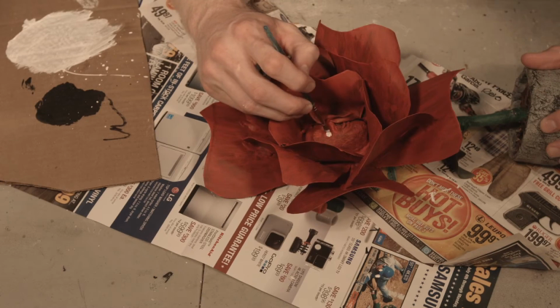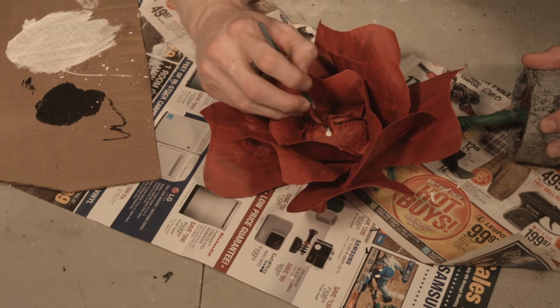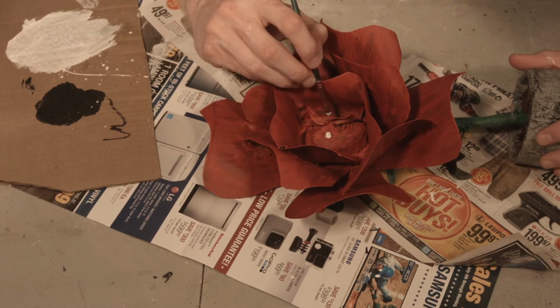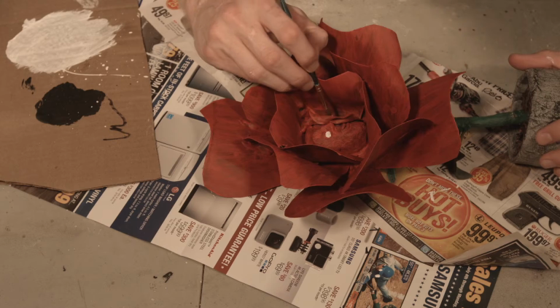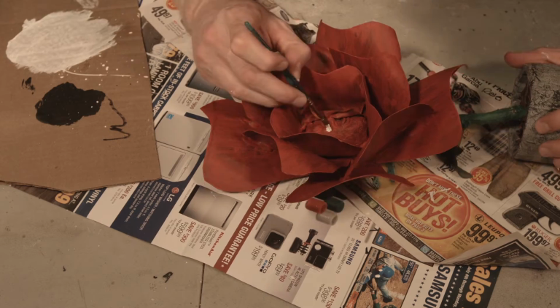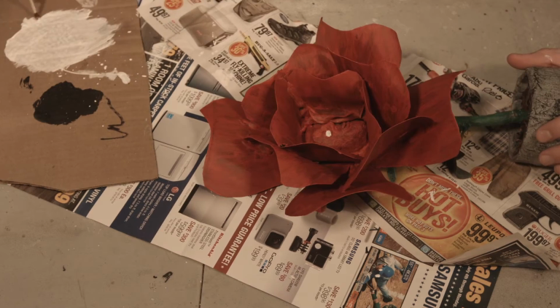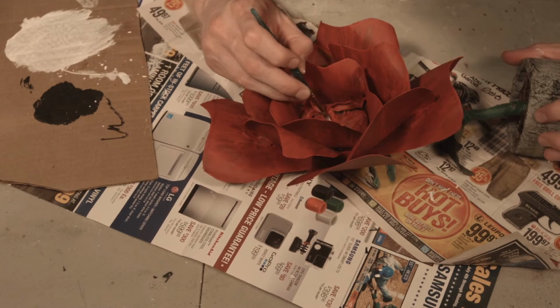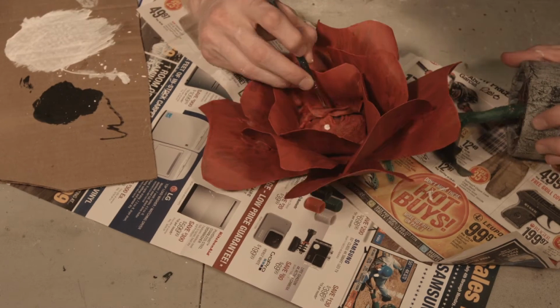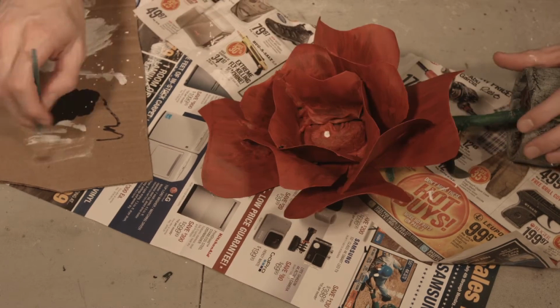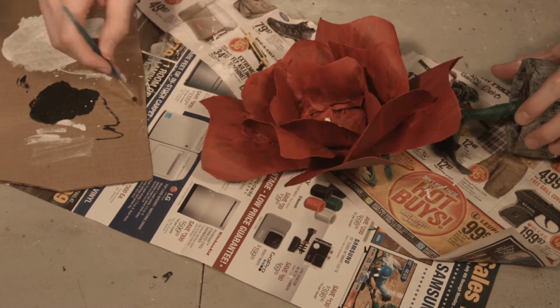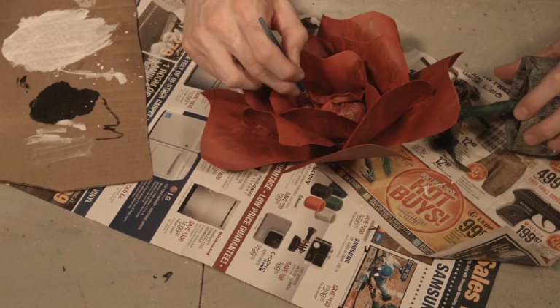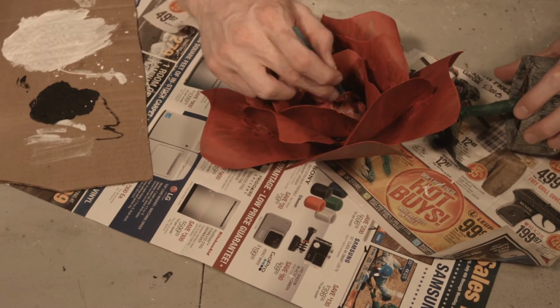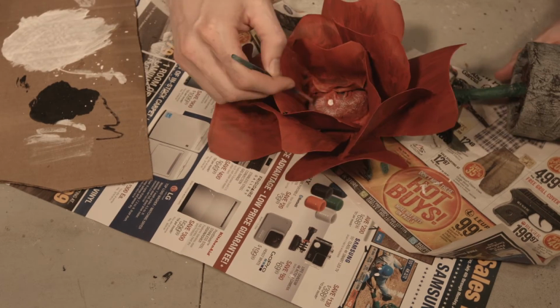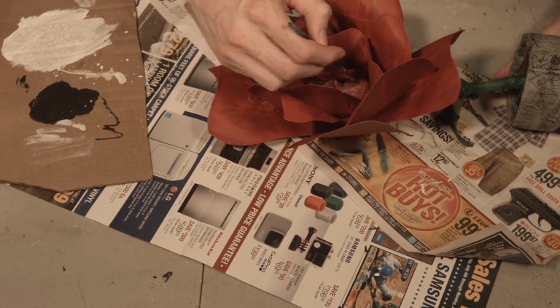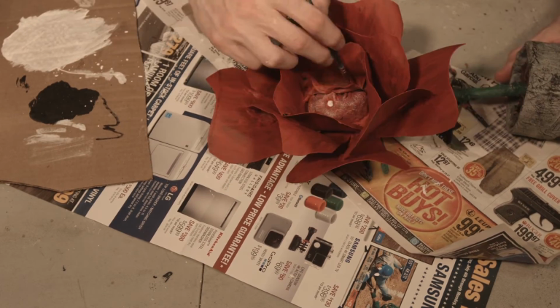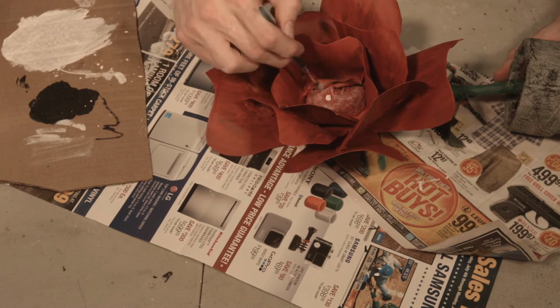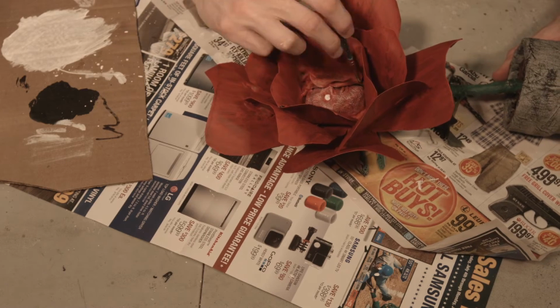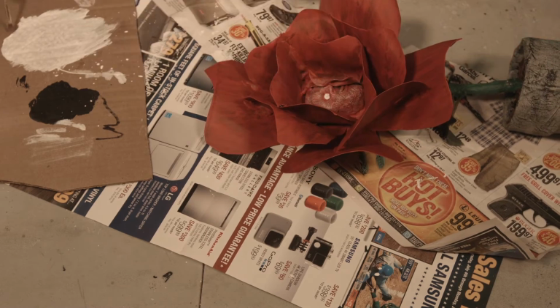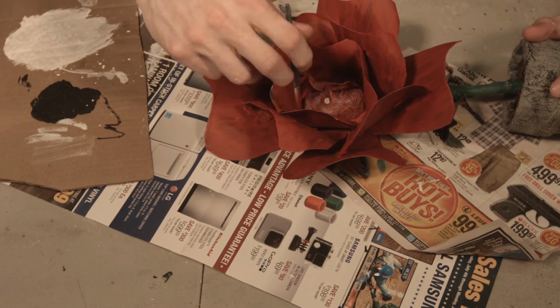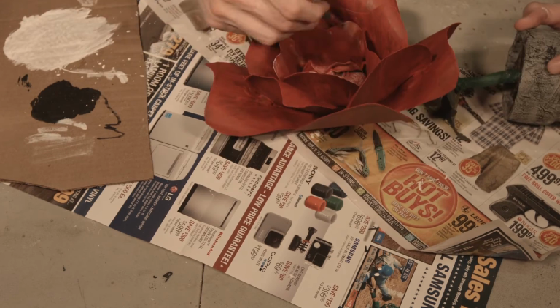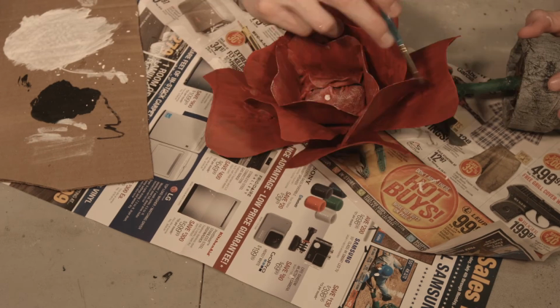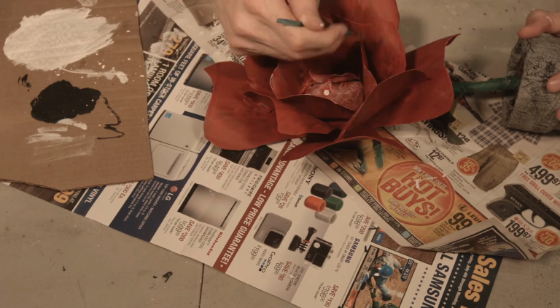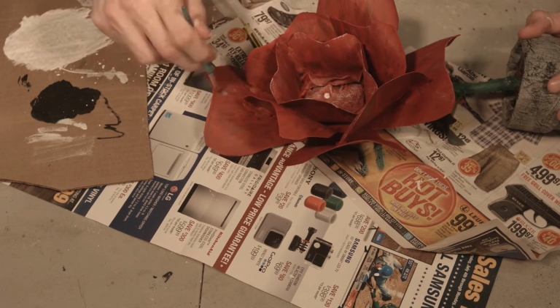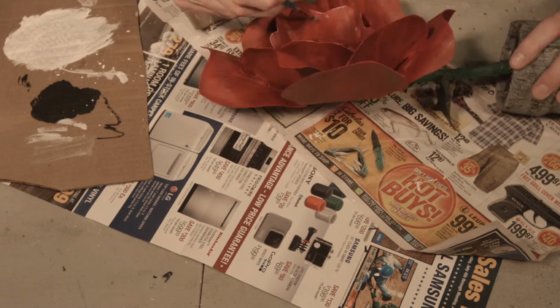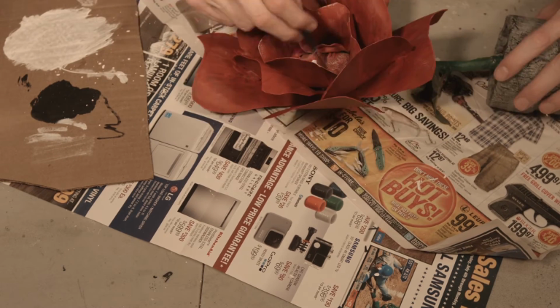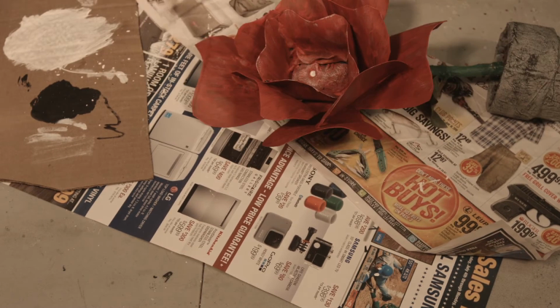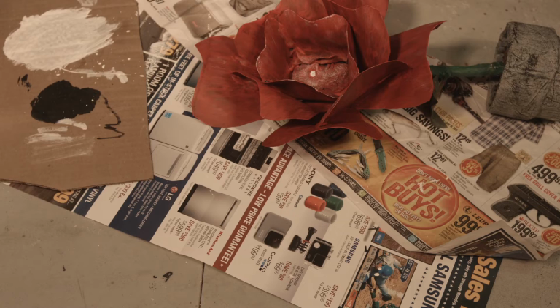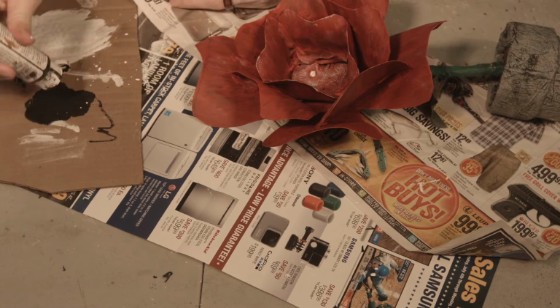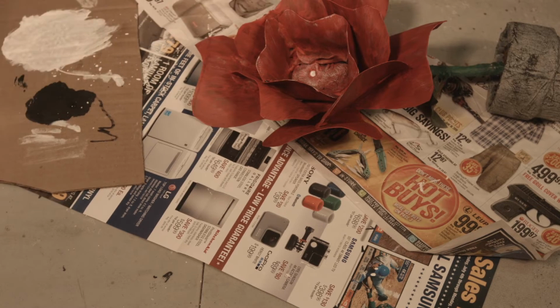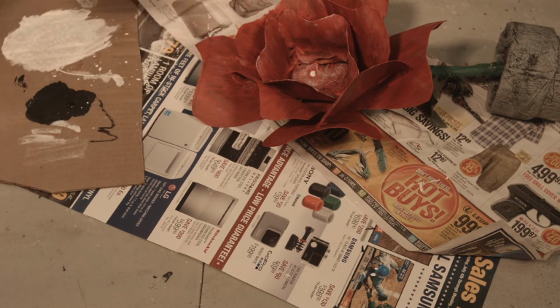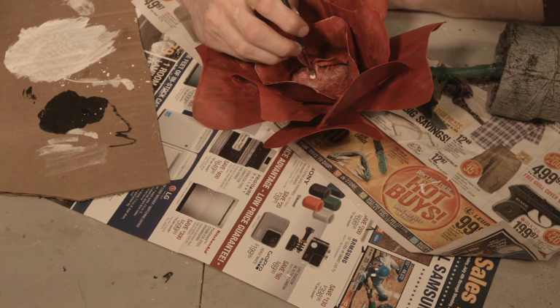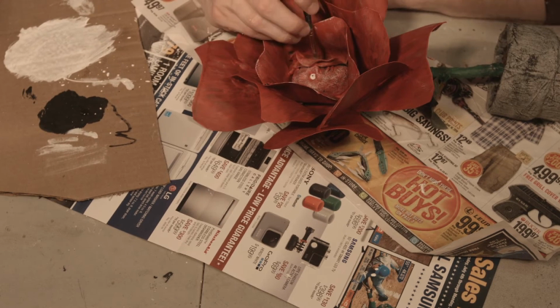And then the last detail is we're just going to go ahead and paint in our flower's eyes, and a little bit of white dry brush around the flower just in little parts, and just put a nice little pupil on.